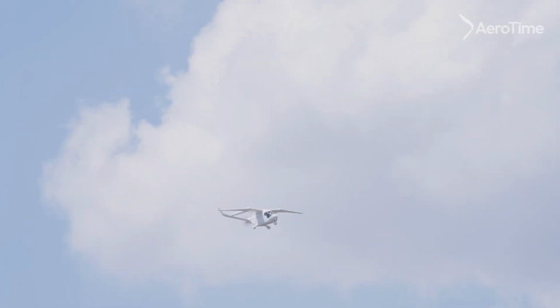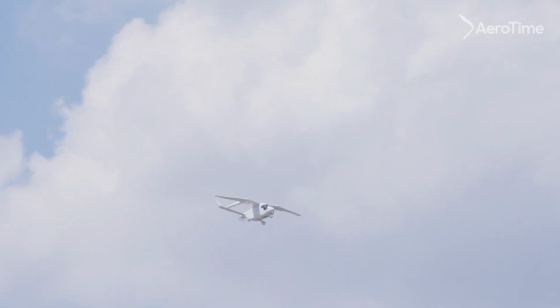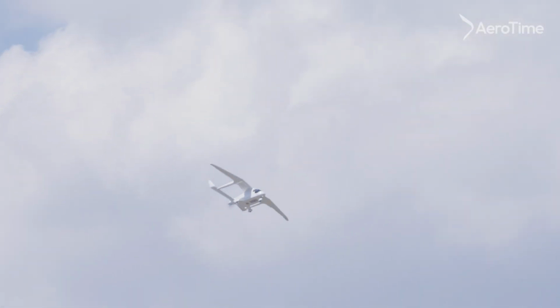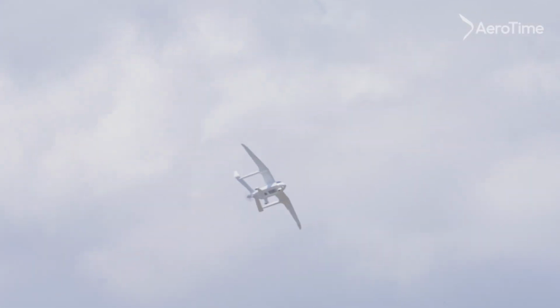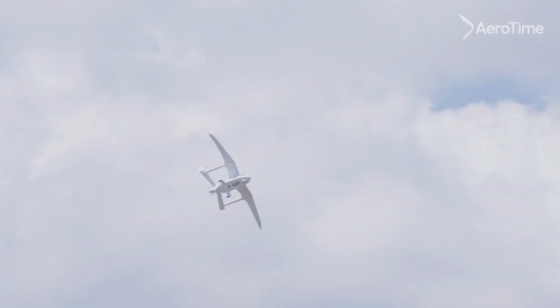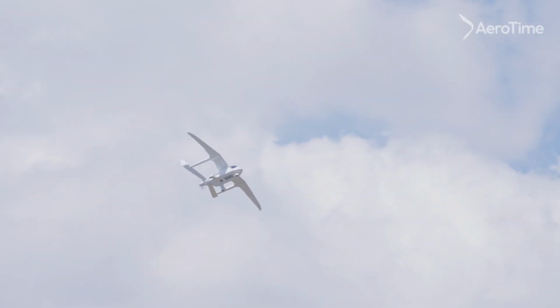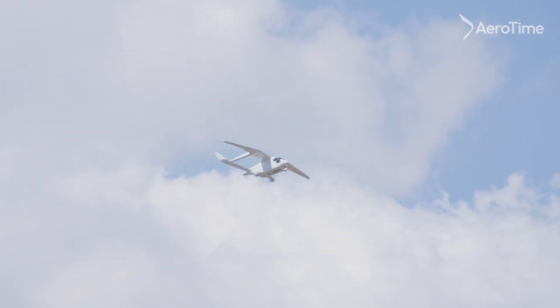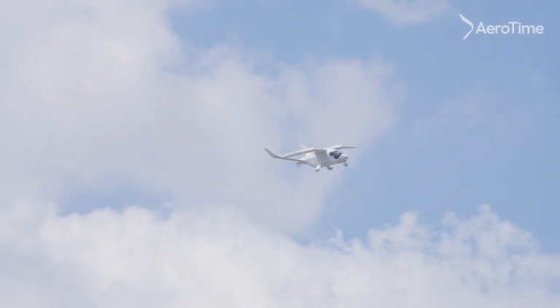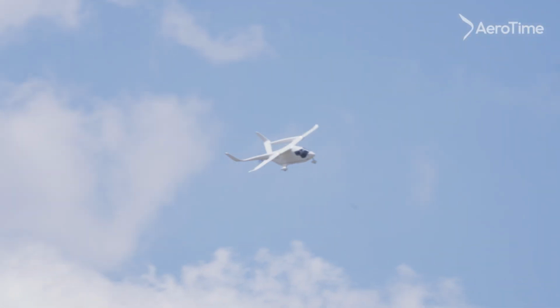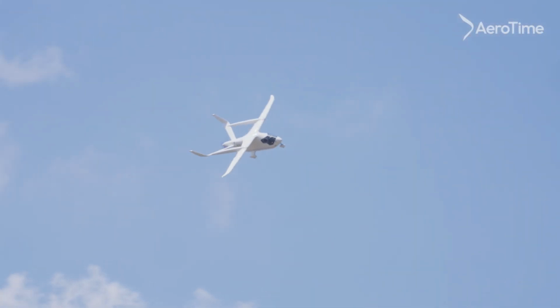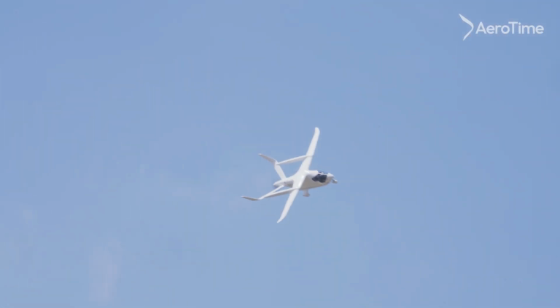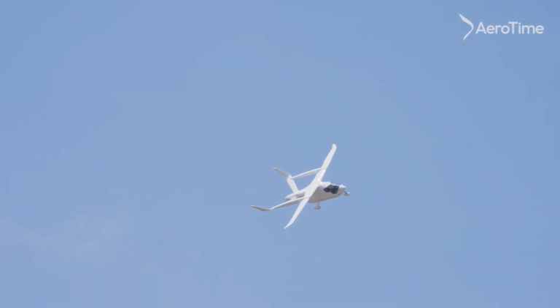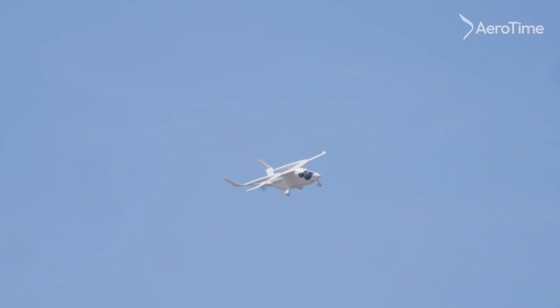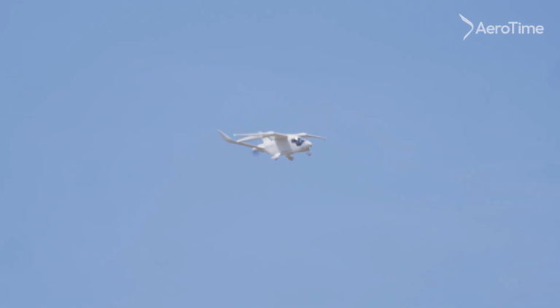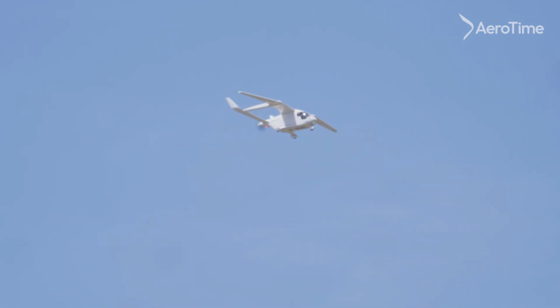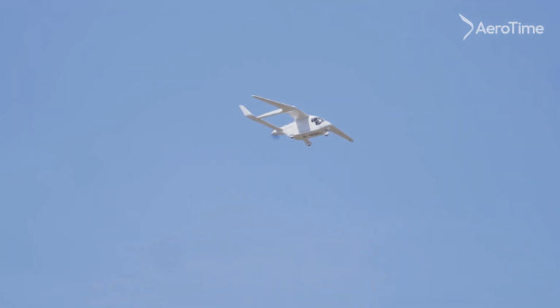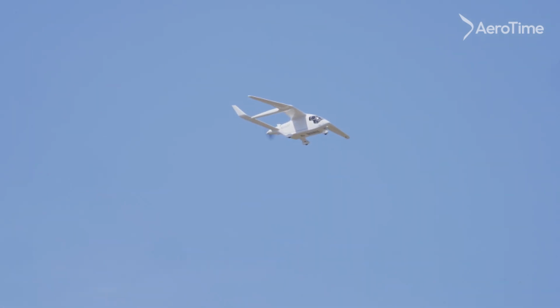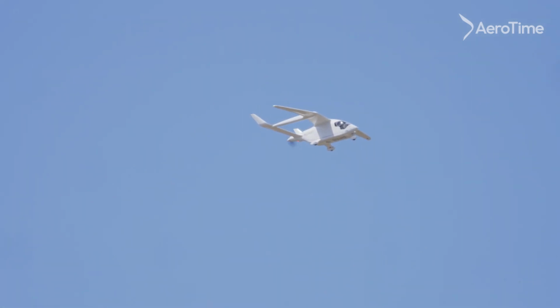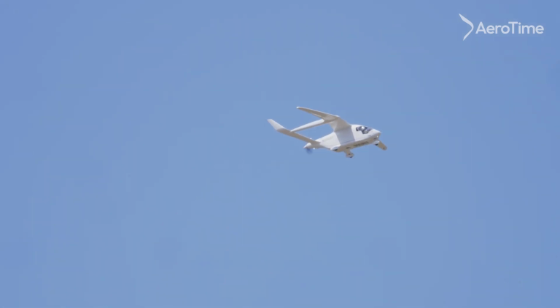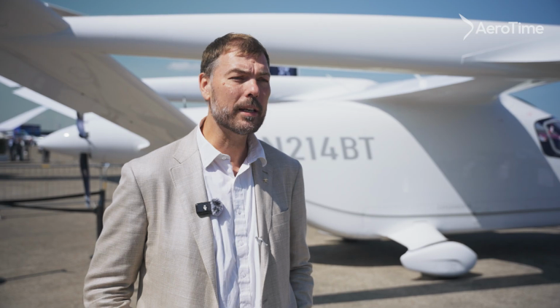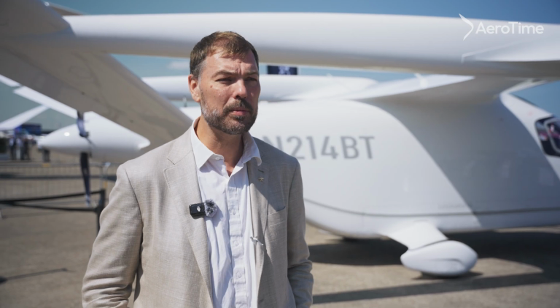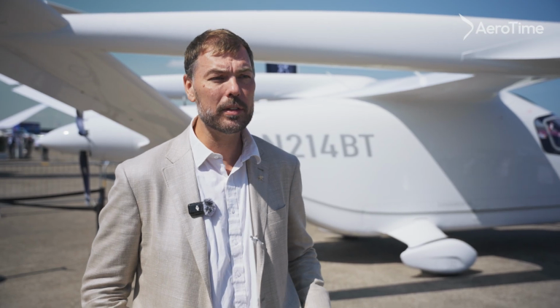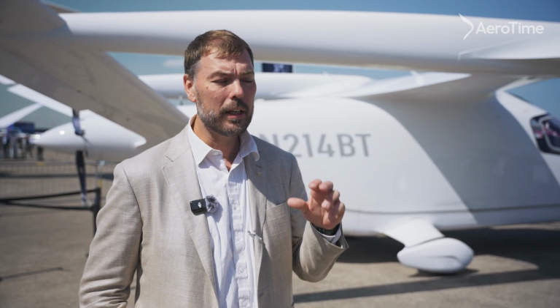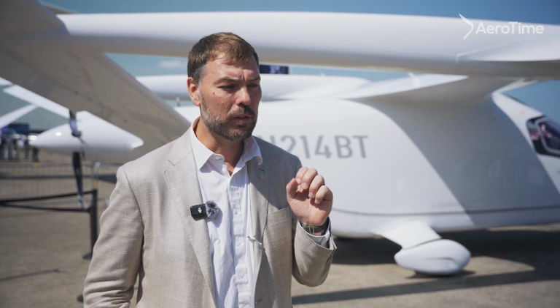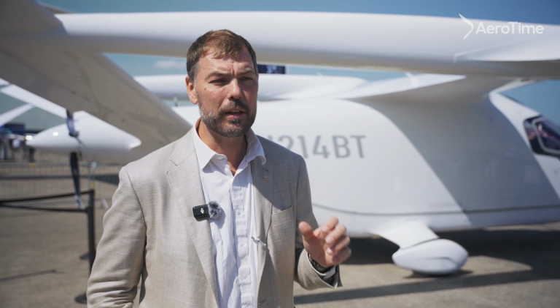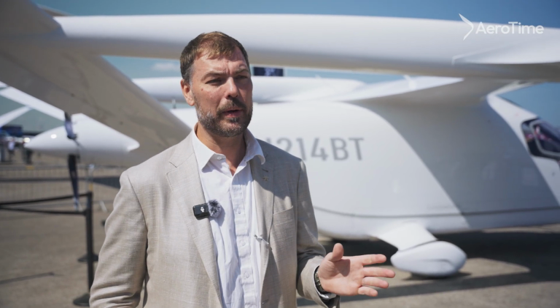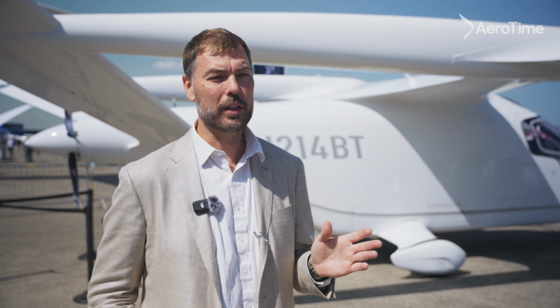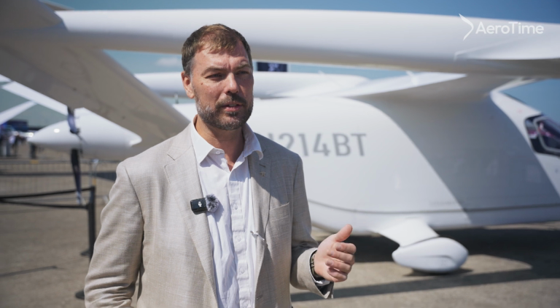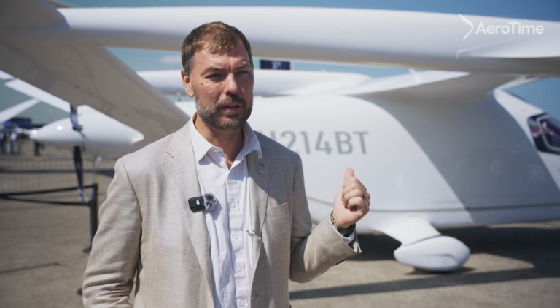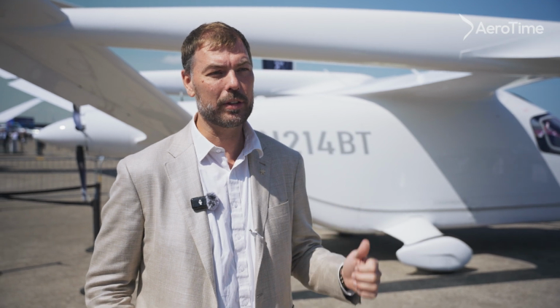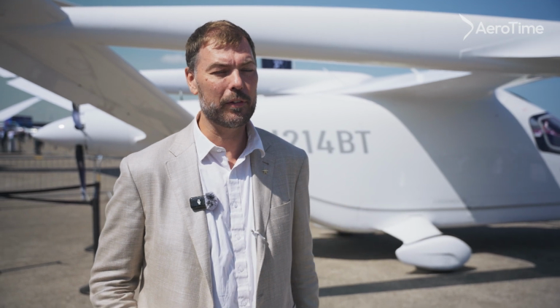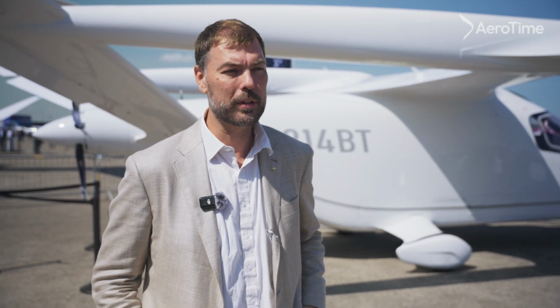We previously flew all across the United States, and we brought this aircraft over to Europe, flying all over Europe. We're flying passenger aircraft now in the United States — six months really evaluating the cost savings of electric aircraft with Bristow.